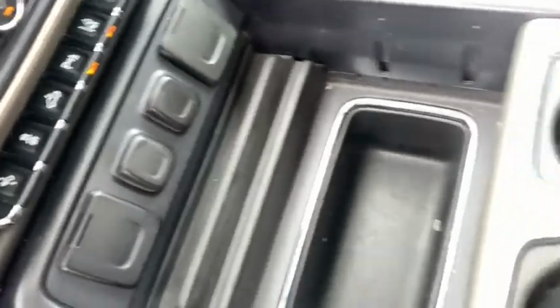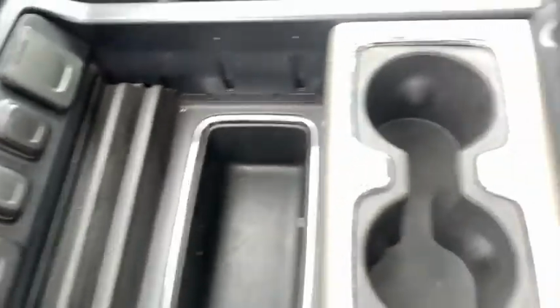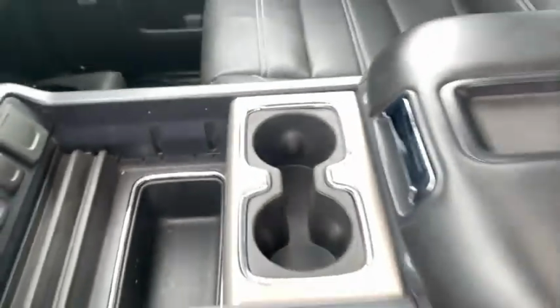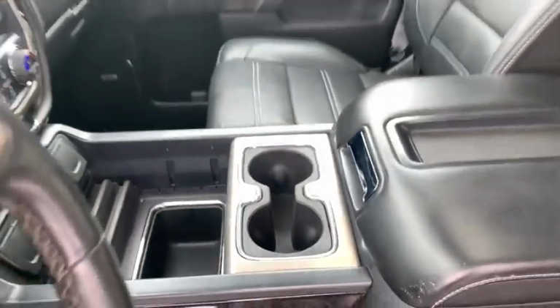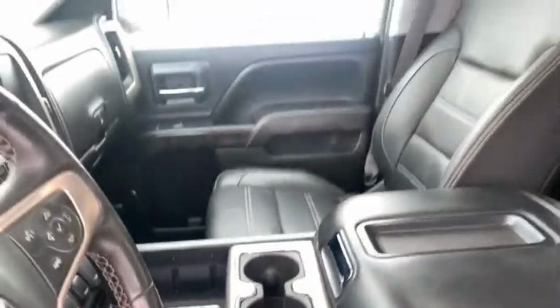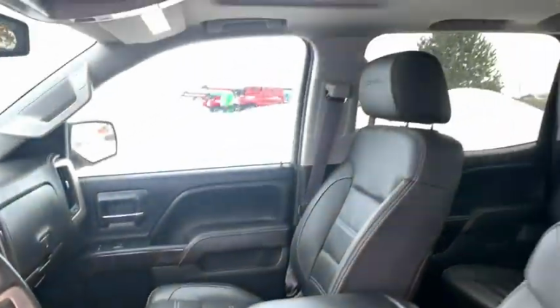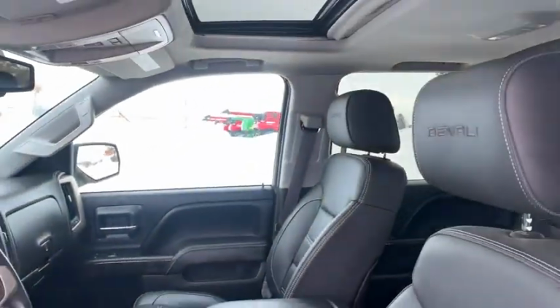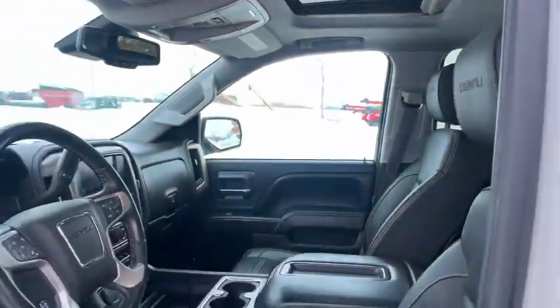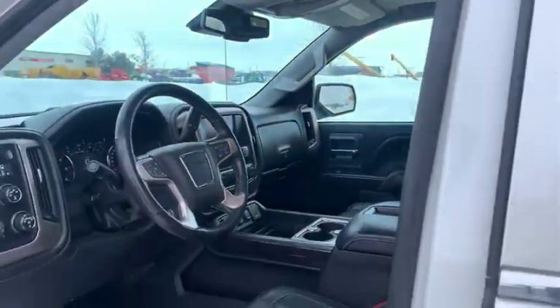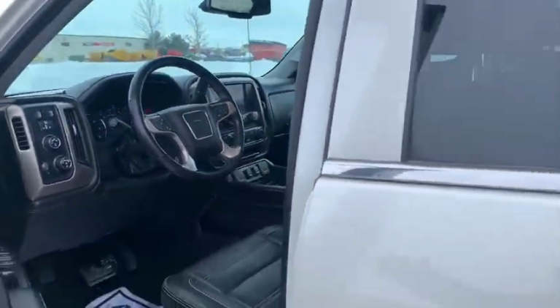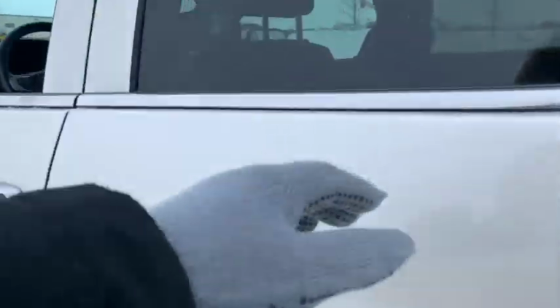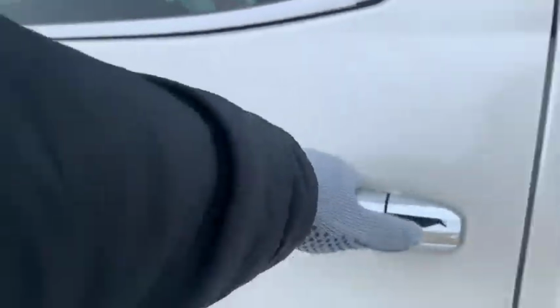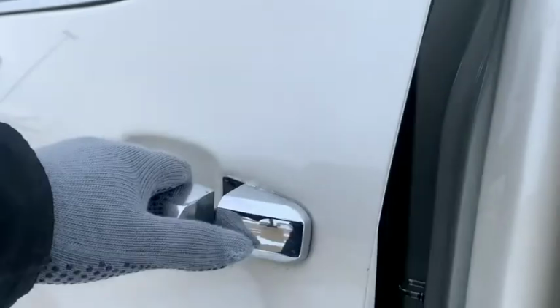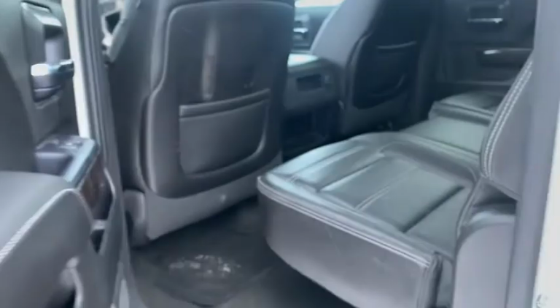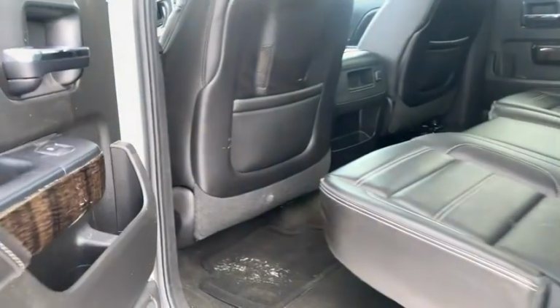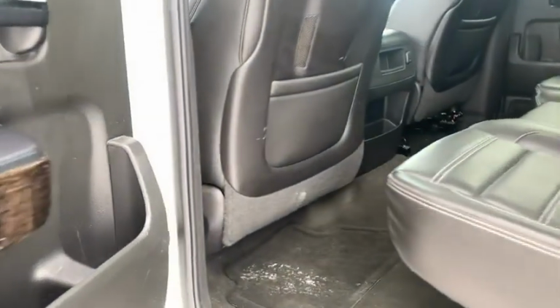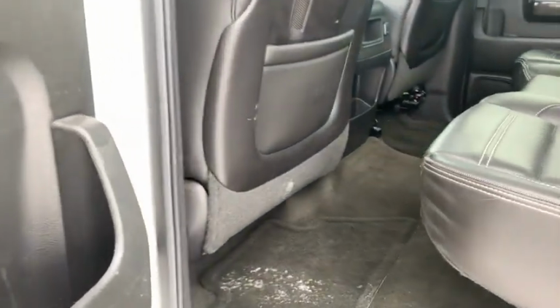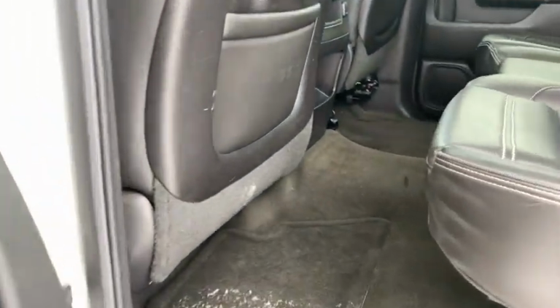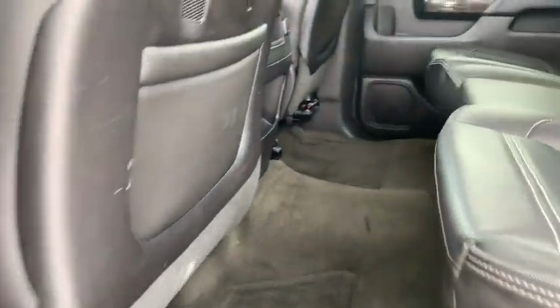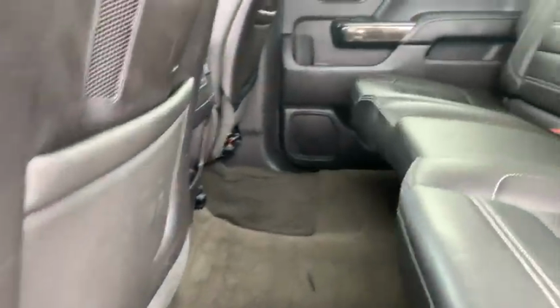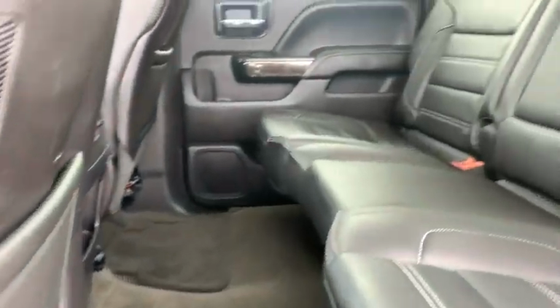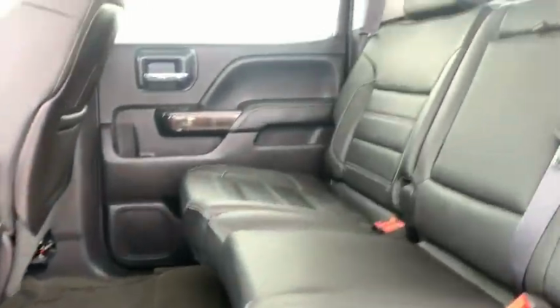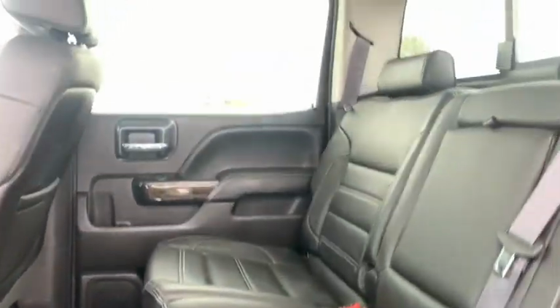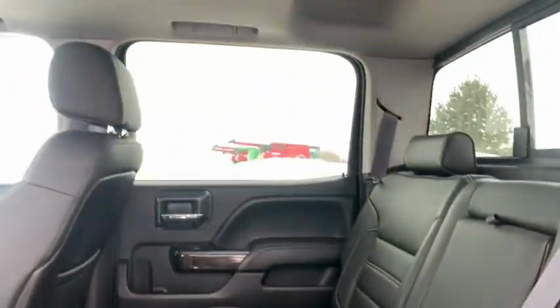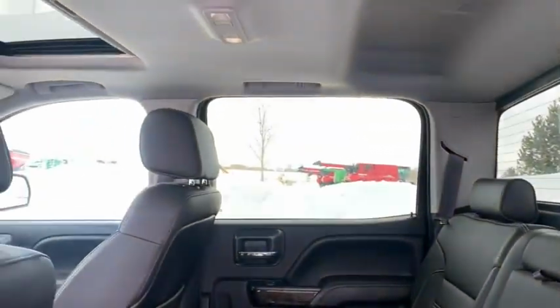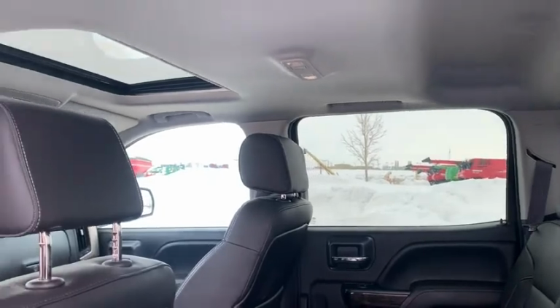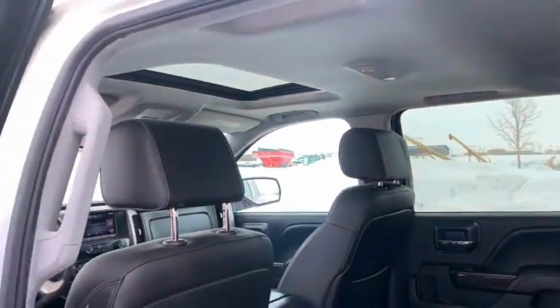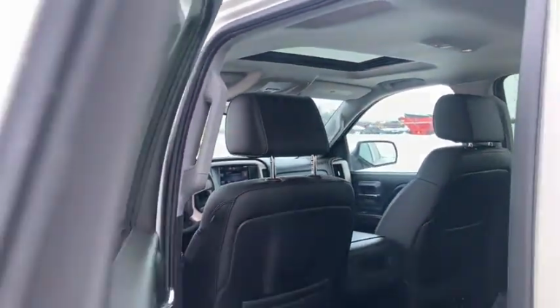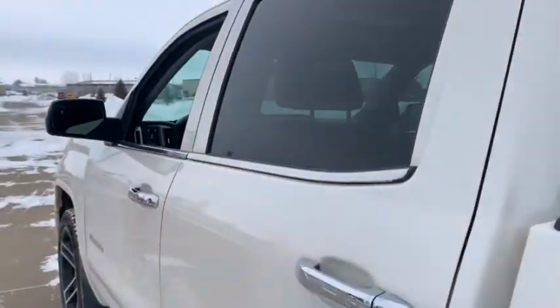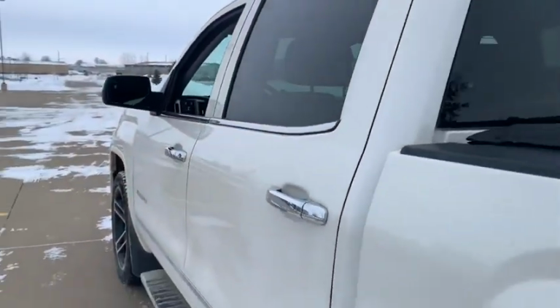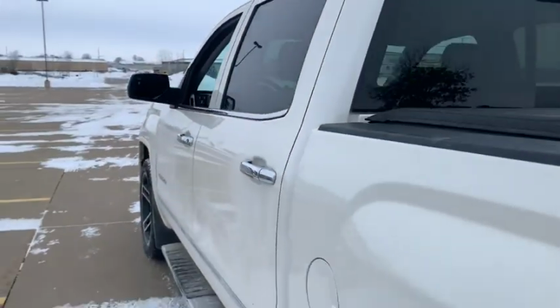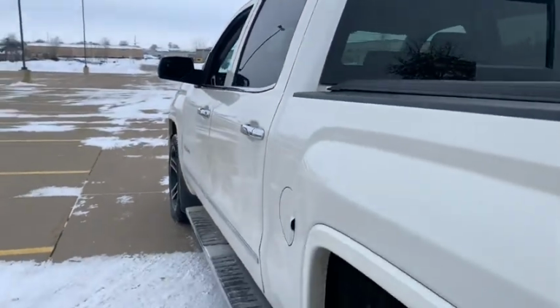Leather-wrapped steering wheel, dual airbags, alloy wheels, chrome mirror caps, power steering, four-wheel disc brakes, floor mats, universal garage door opener, center armrest, trip computer, power windows.